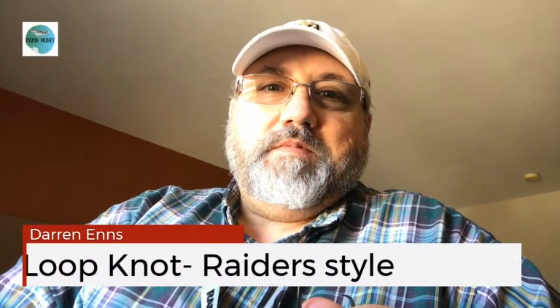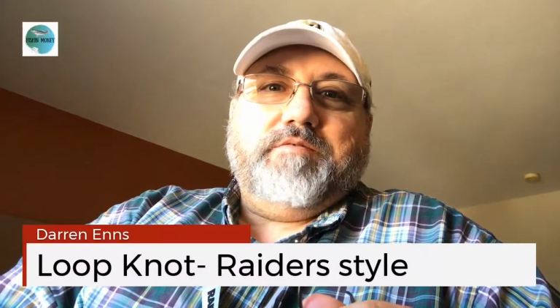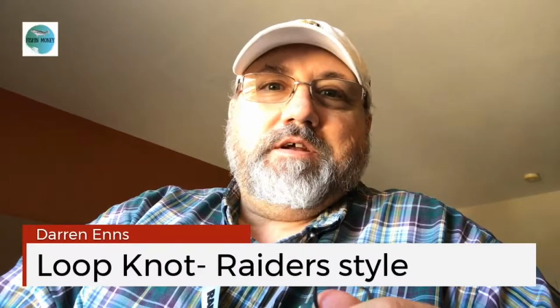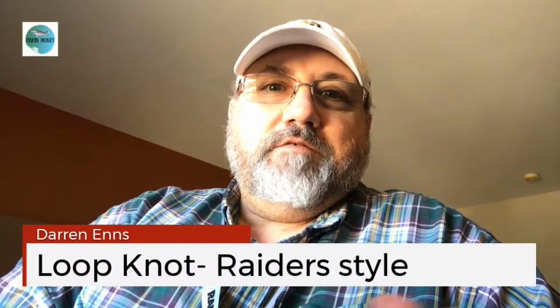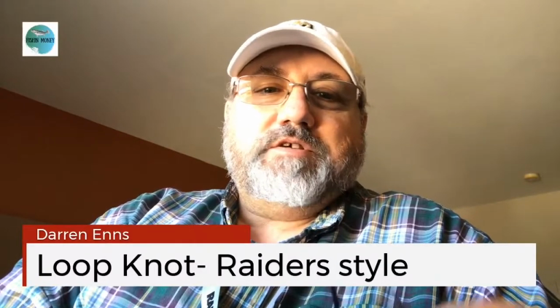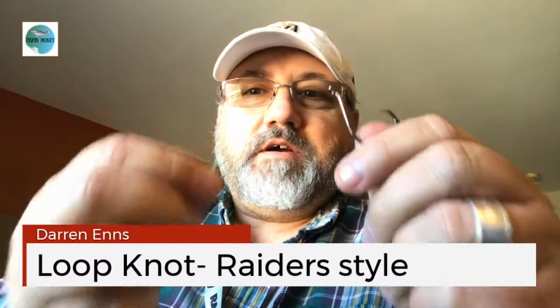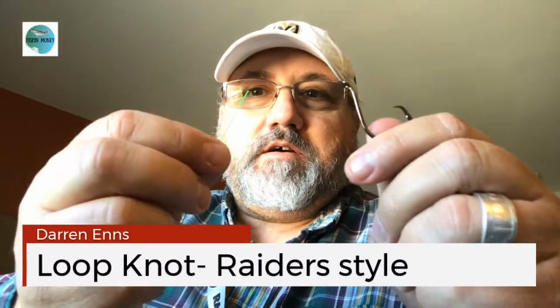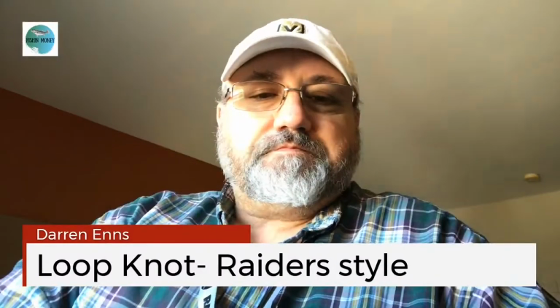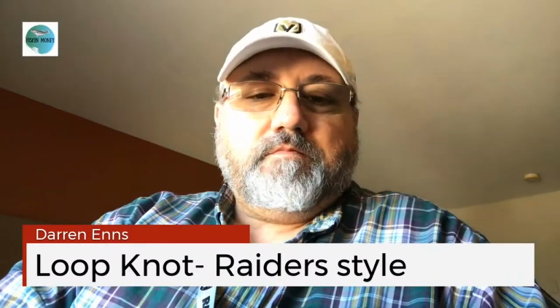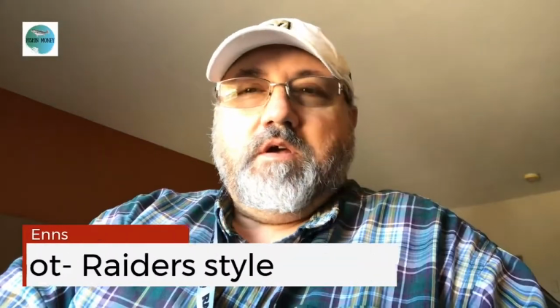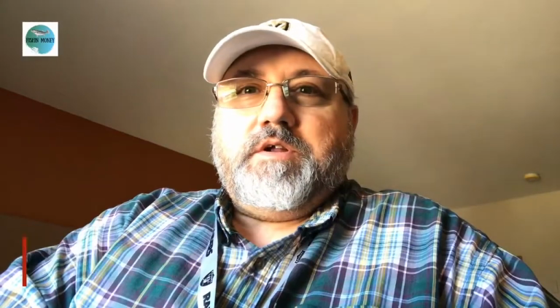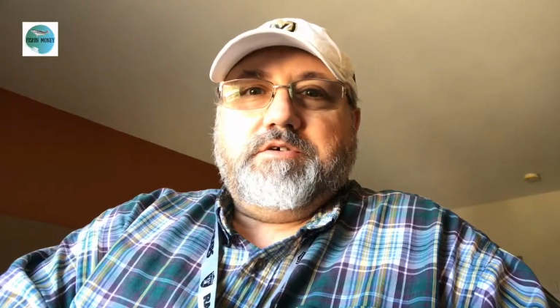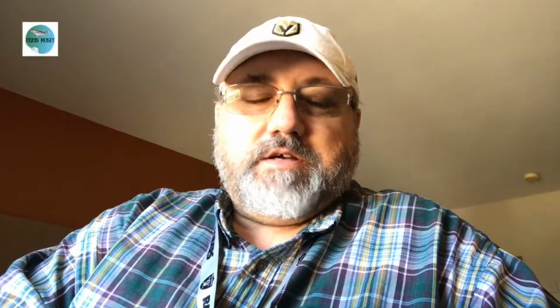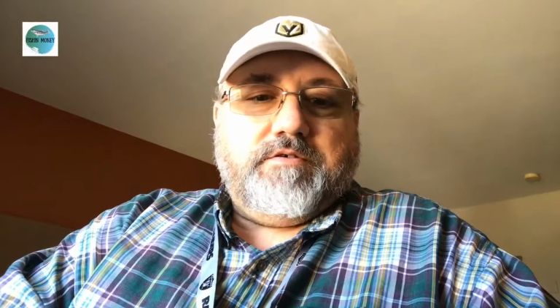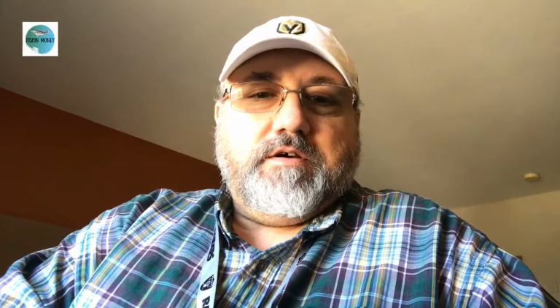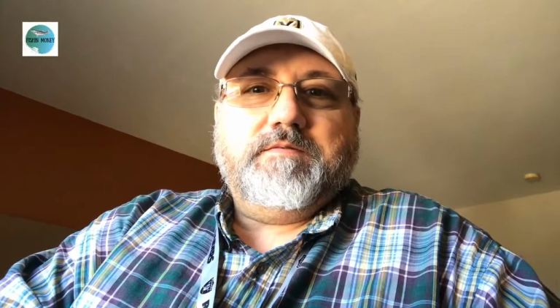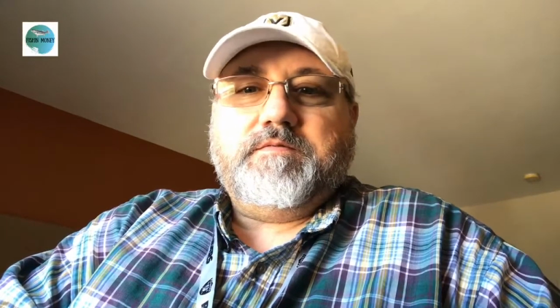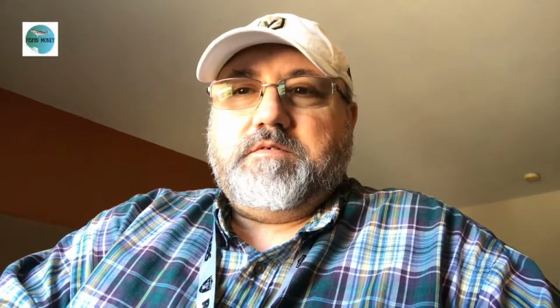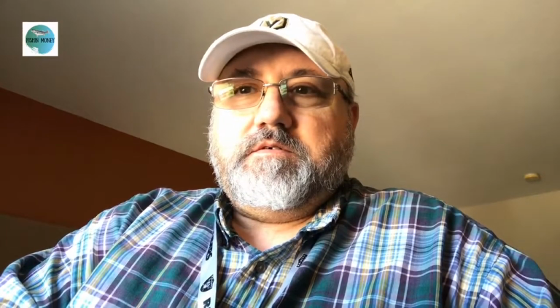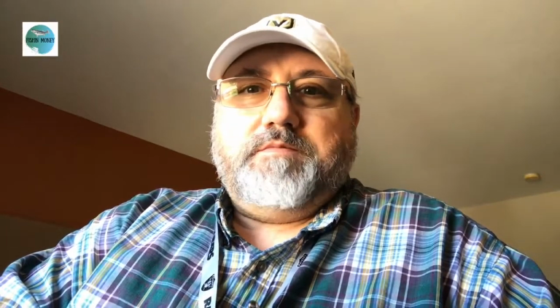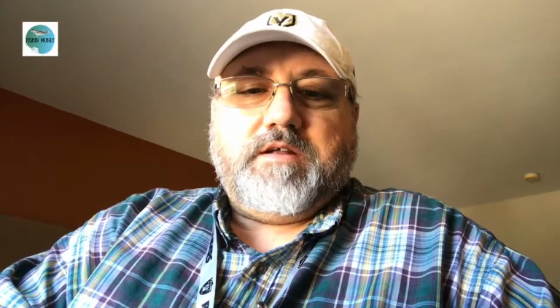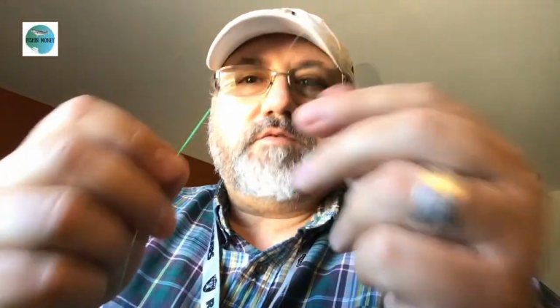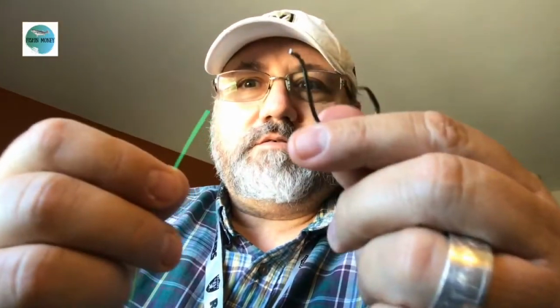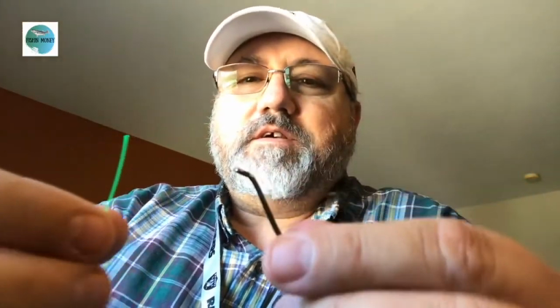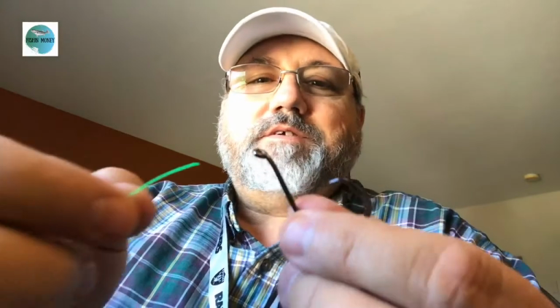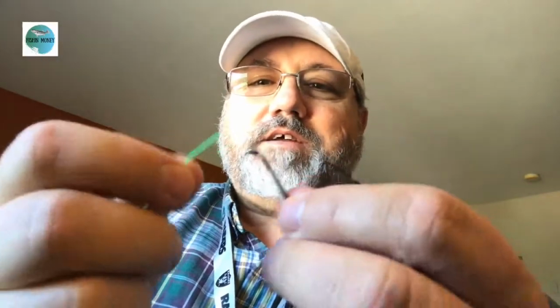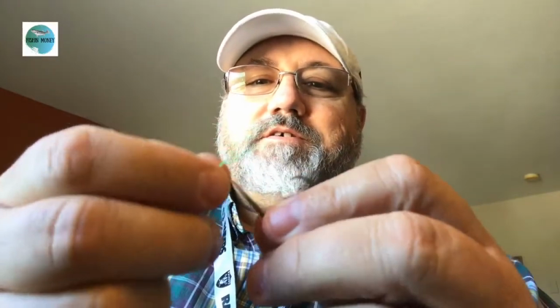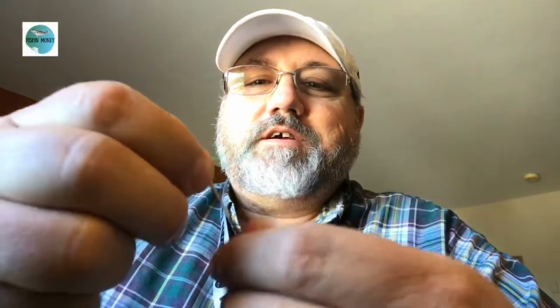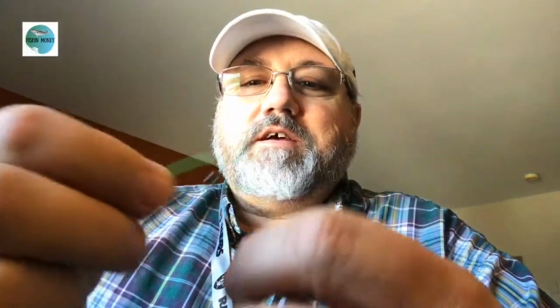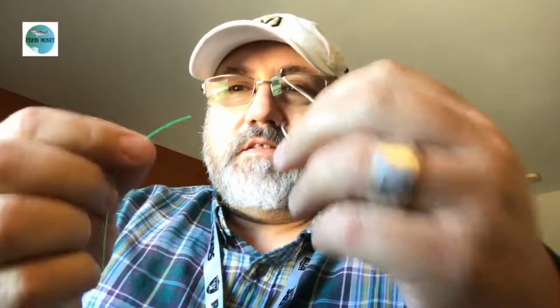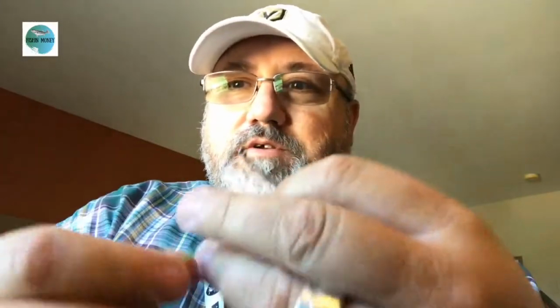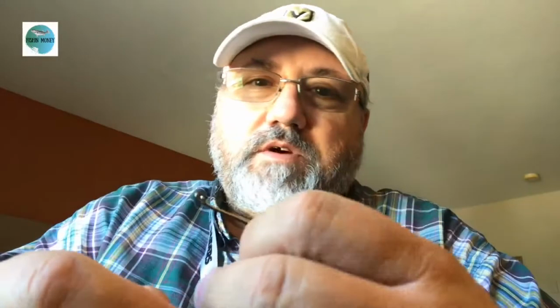Hey everybody, Darren here from fishingmoney.com. We're gonna show you how to tie another hook today.